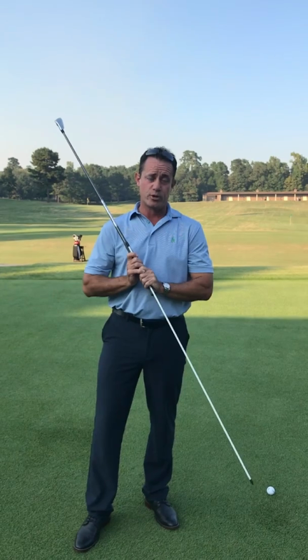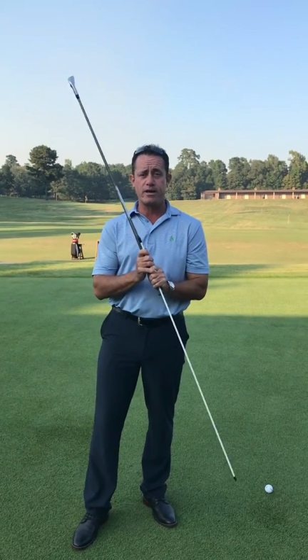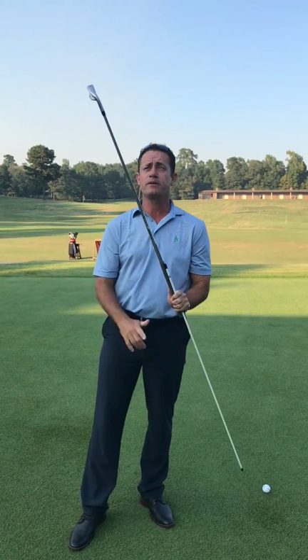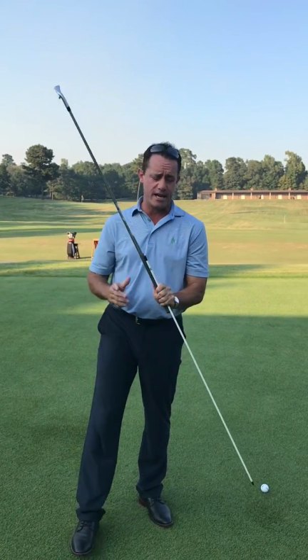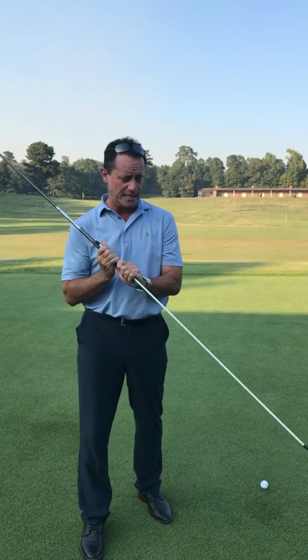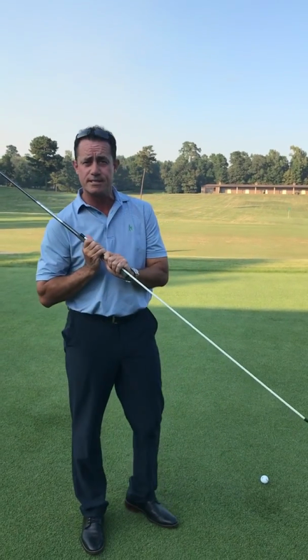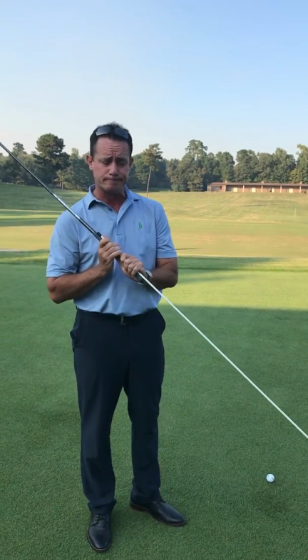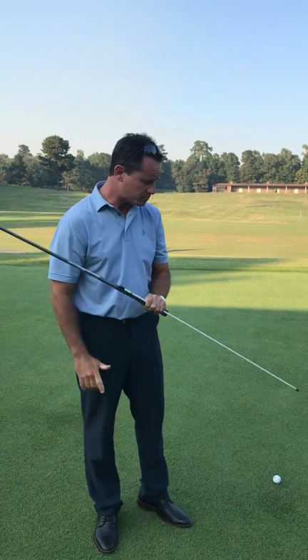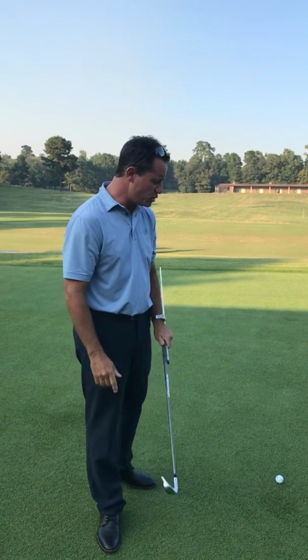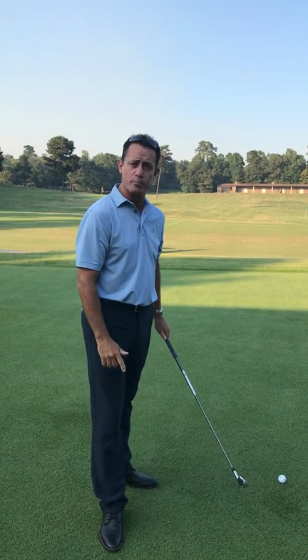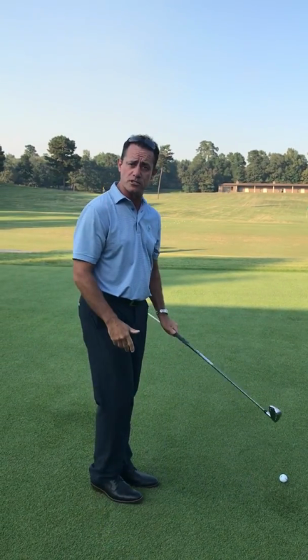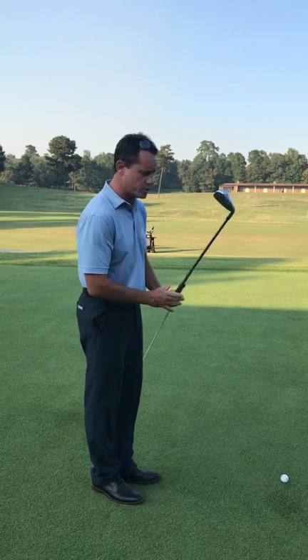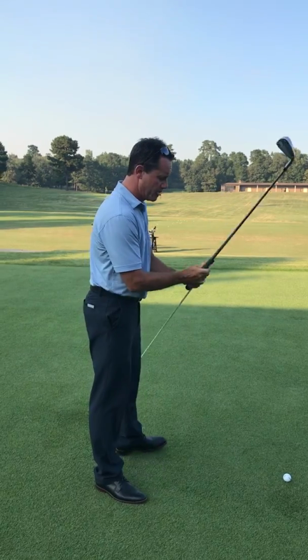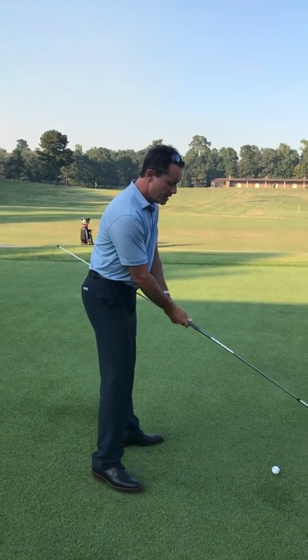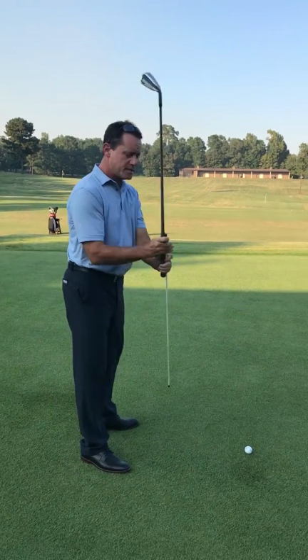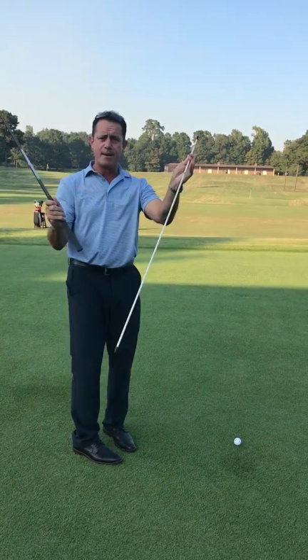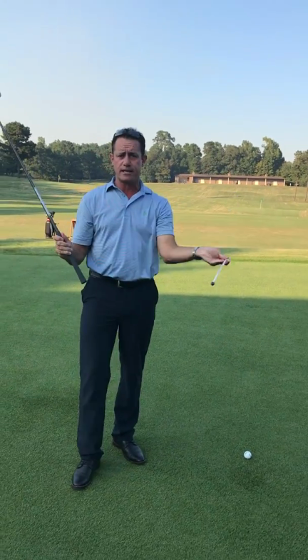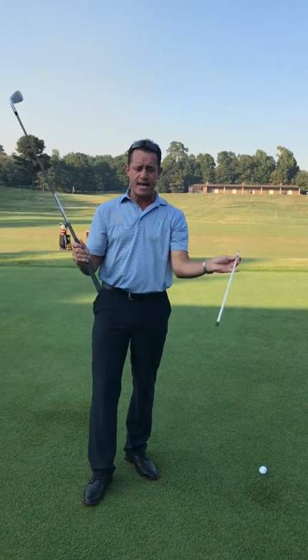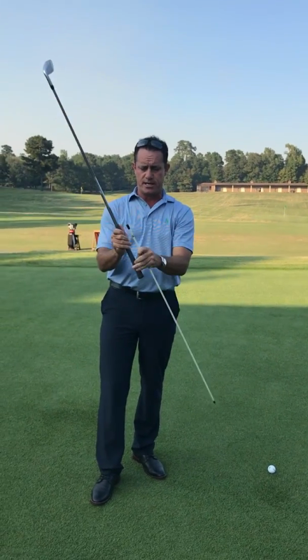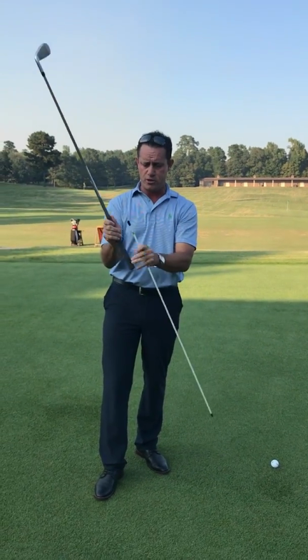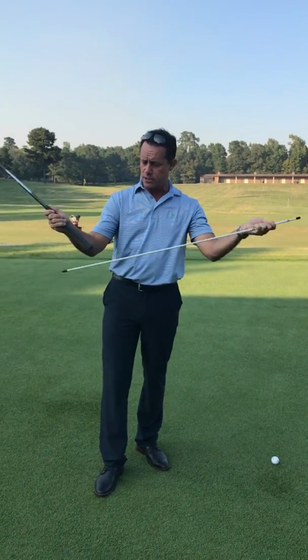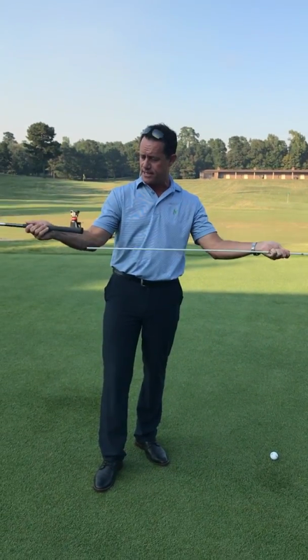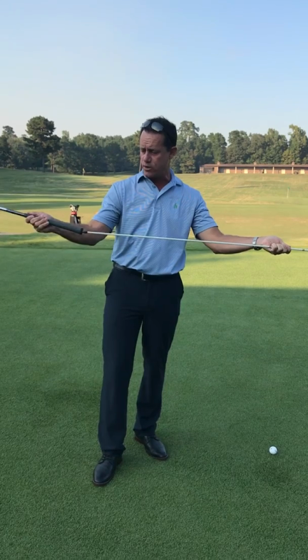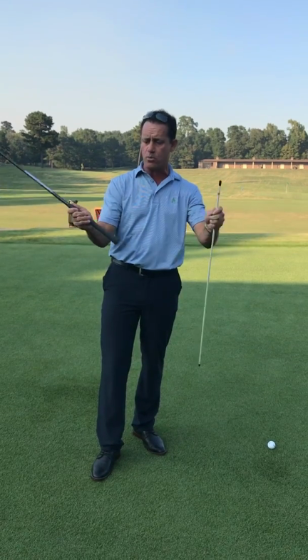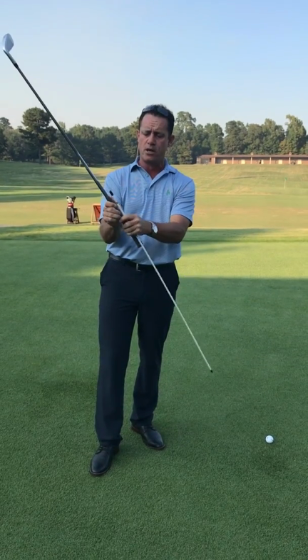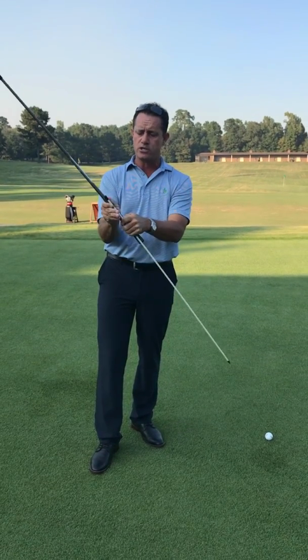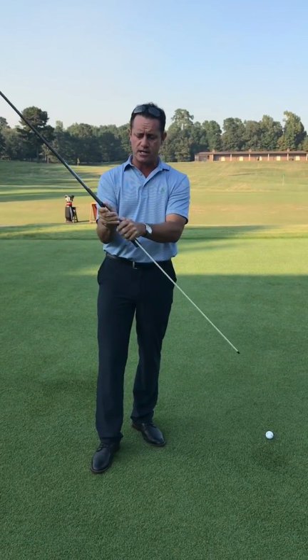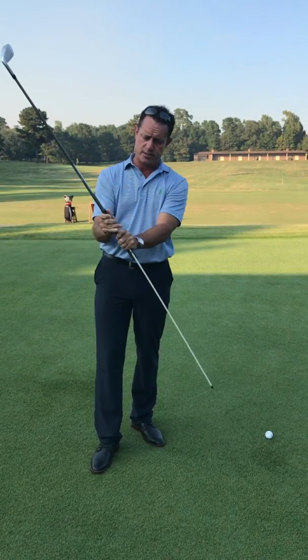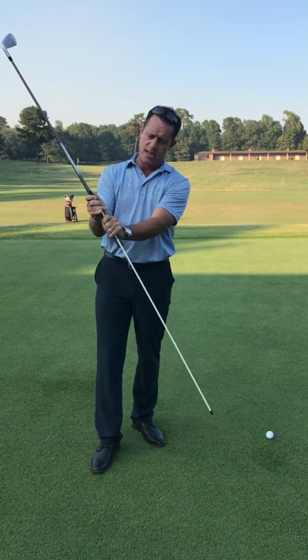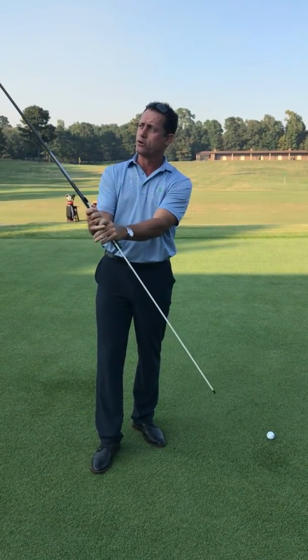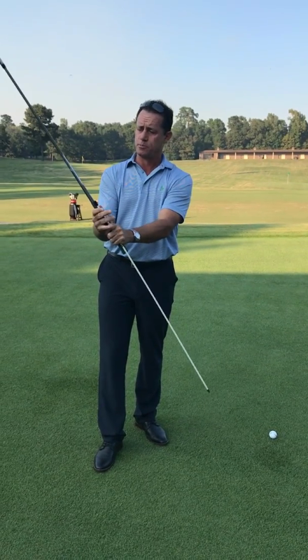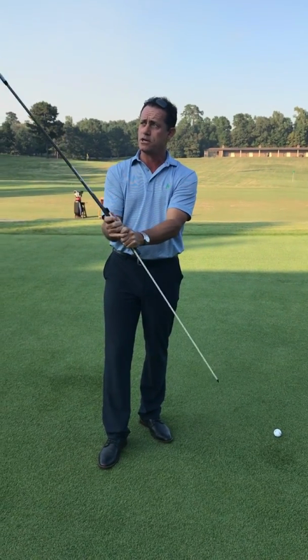Chris Rowe here. I'm going to show you how to use an alignment stick to check your positions in your golf swing. Take an alignment stick — everybody has one of these. You can actually put it inside the grip if you want, or you can just hang on to it and grip it in this position here.